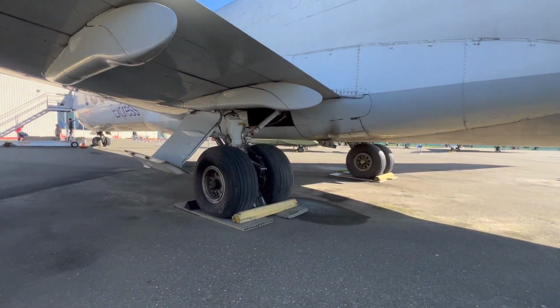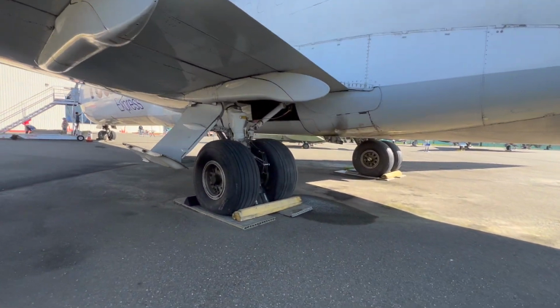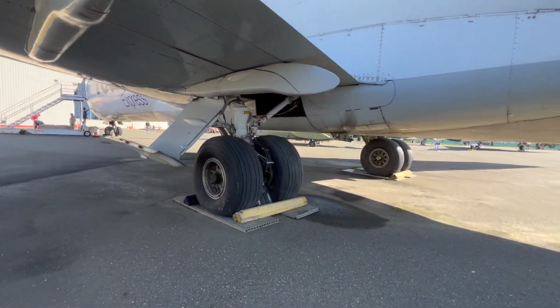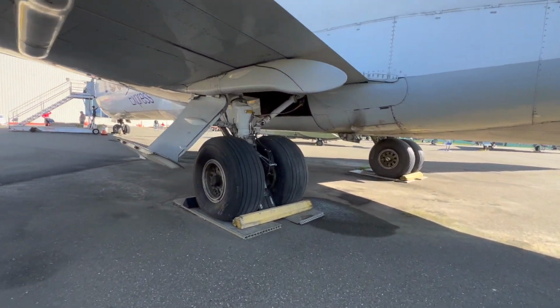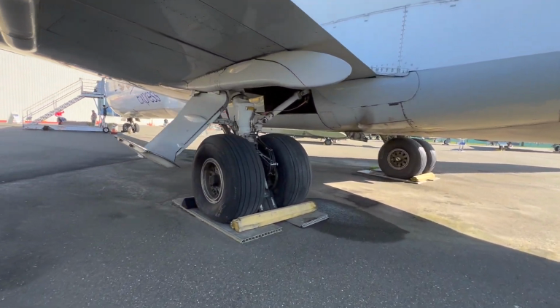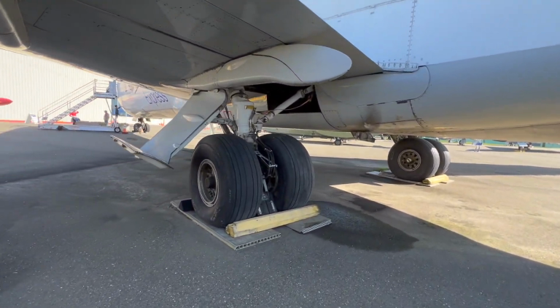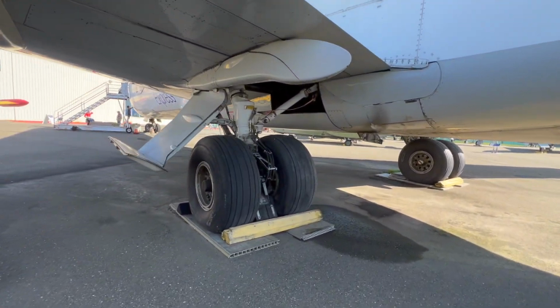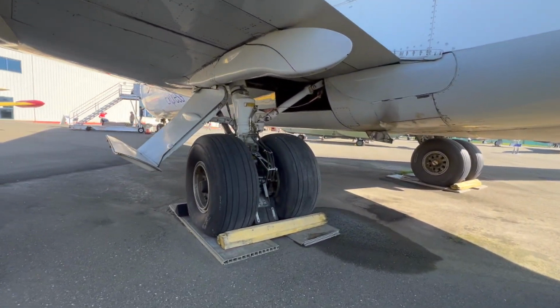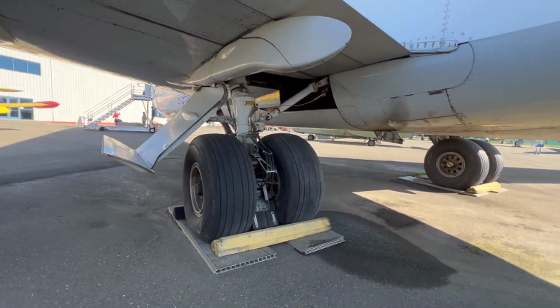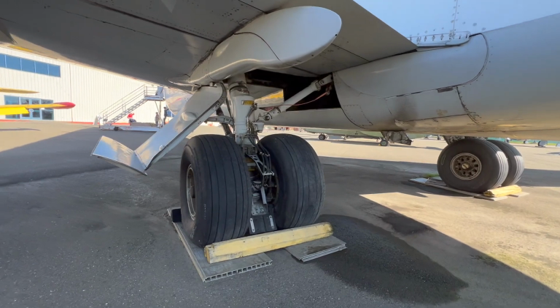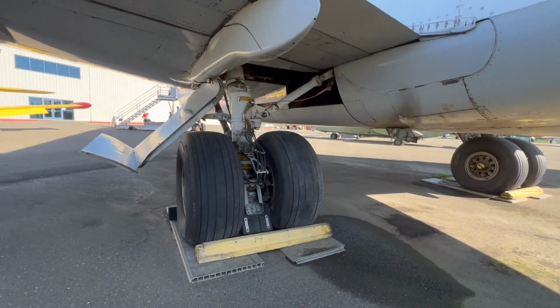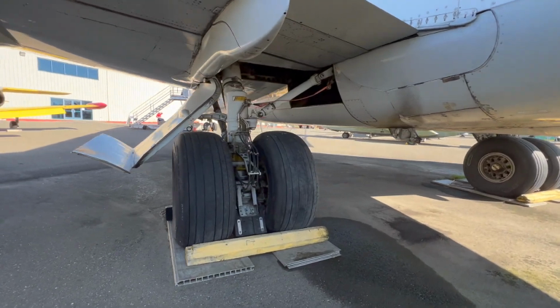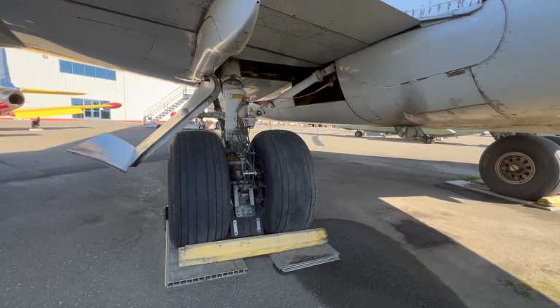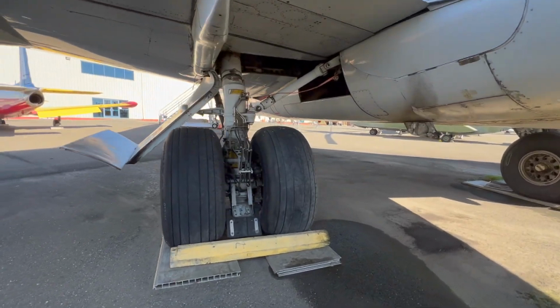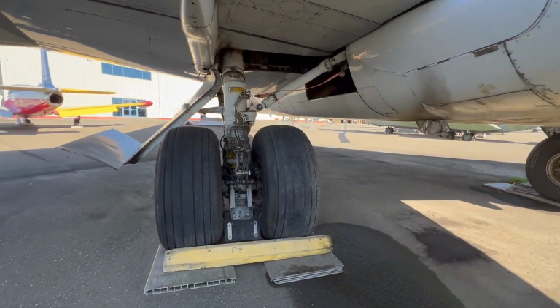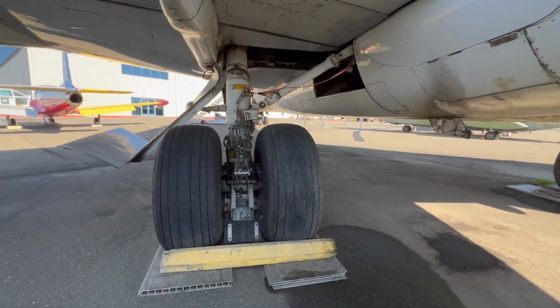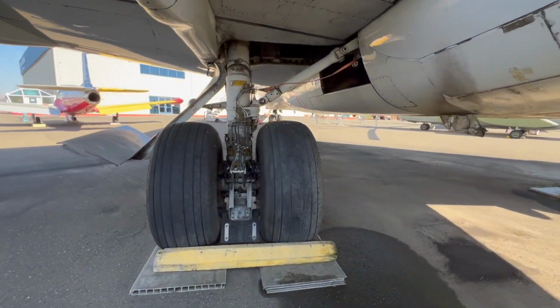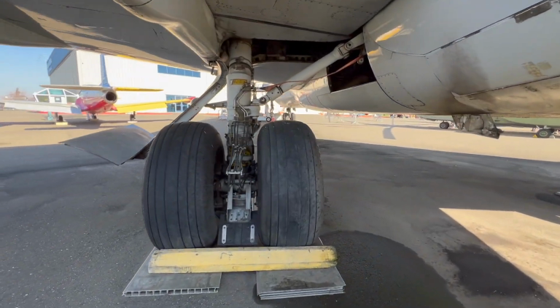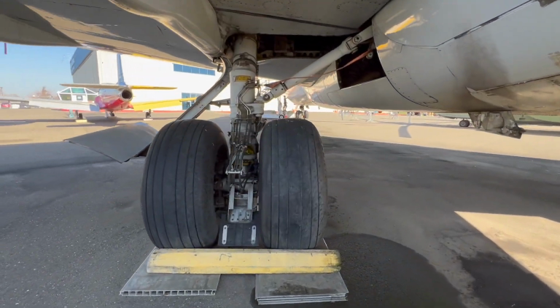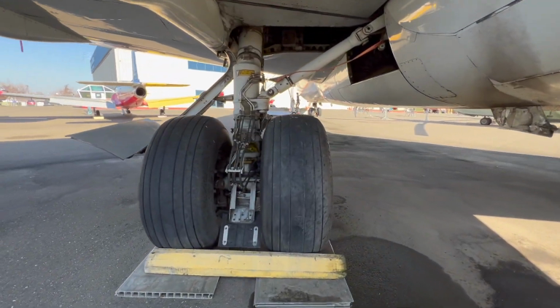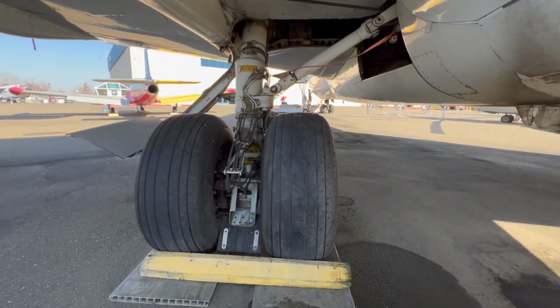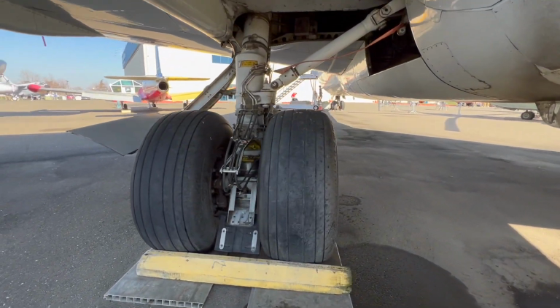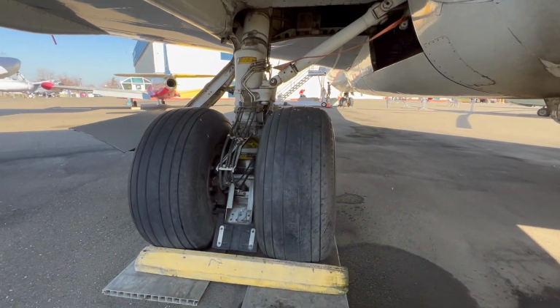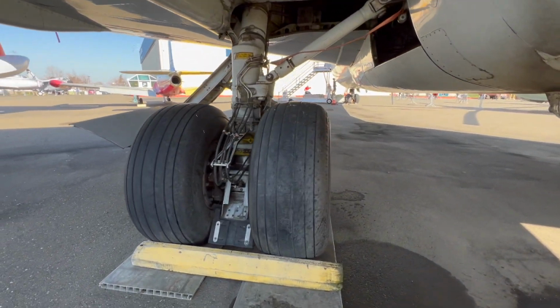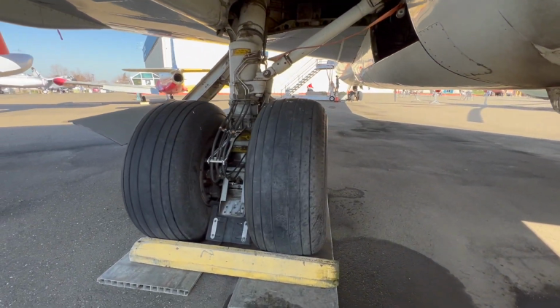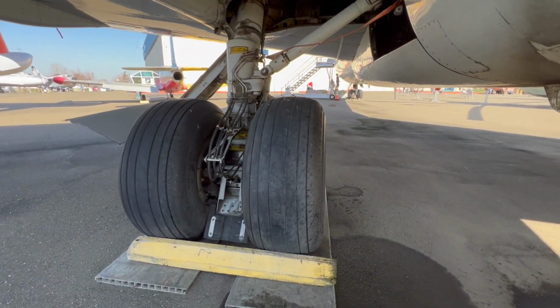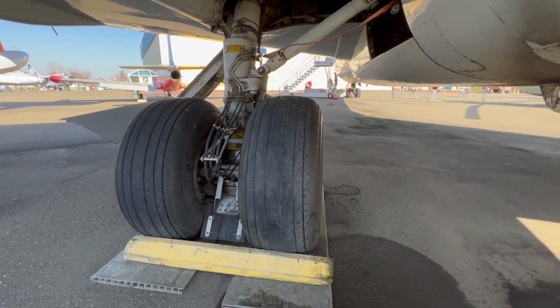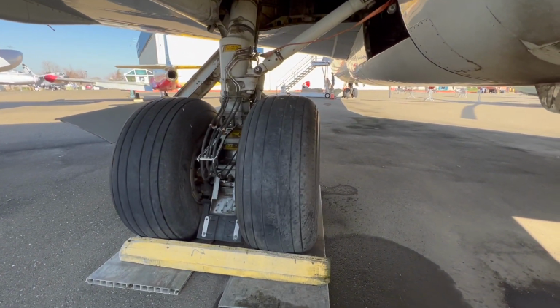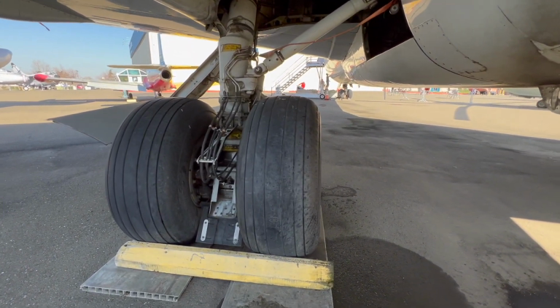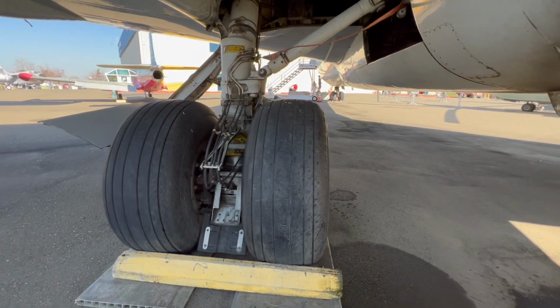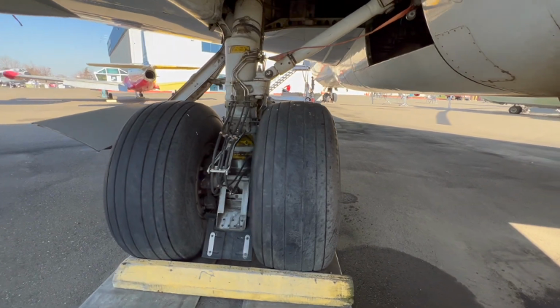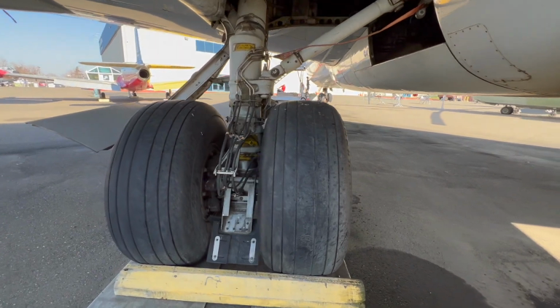Take a look at the landing gear. These might be just a little bigger than your truck tires.